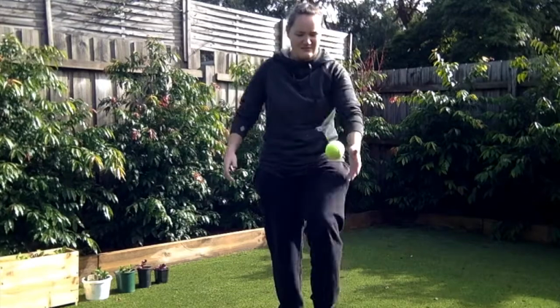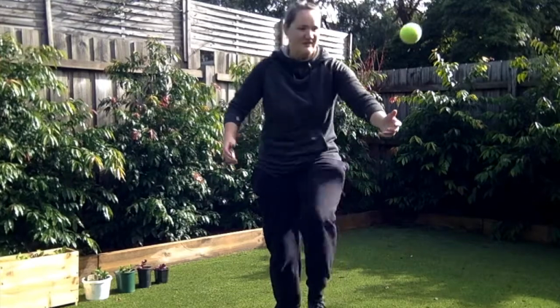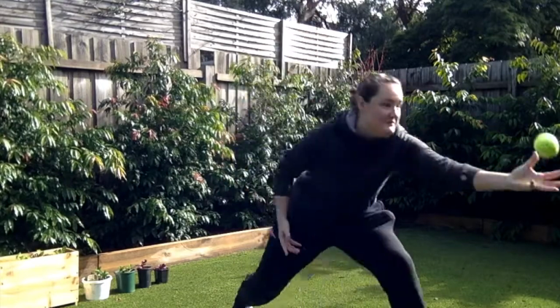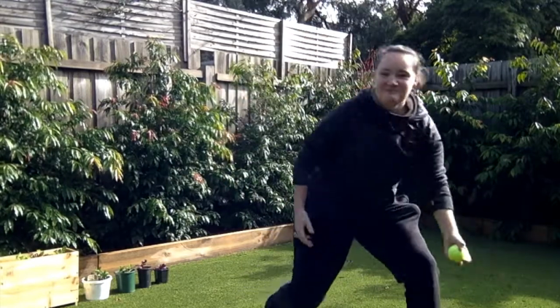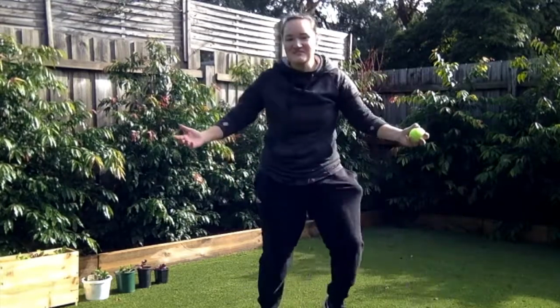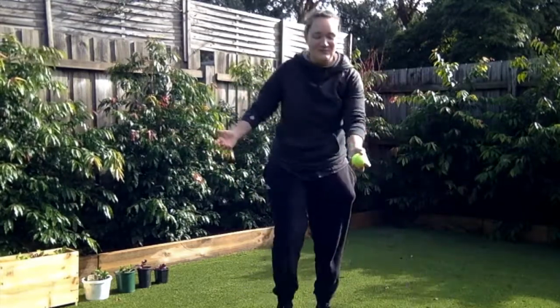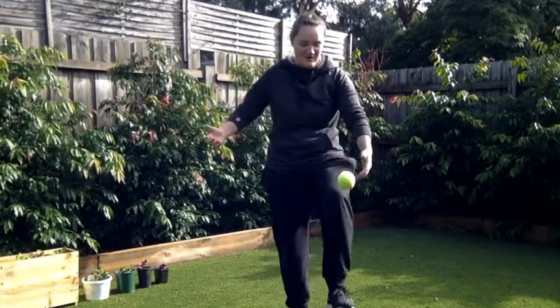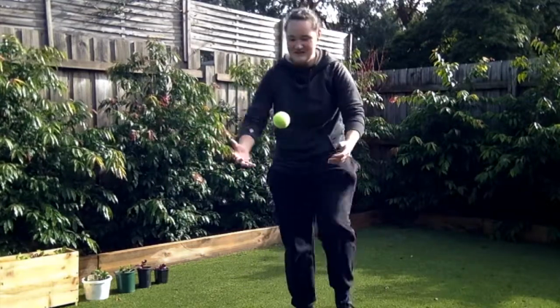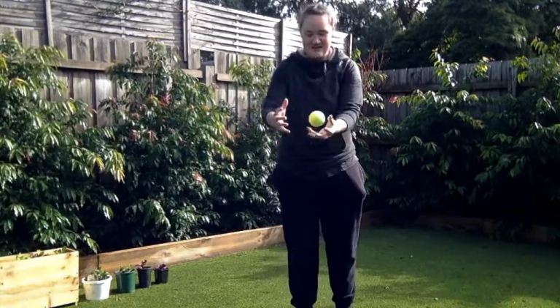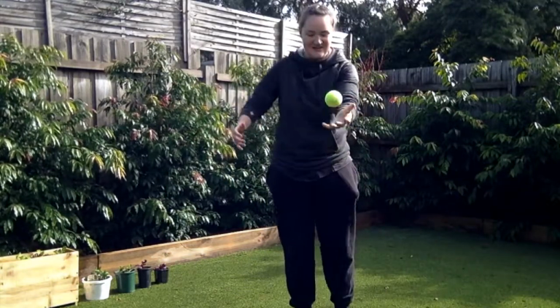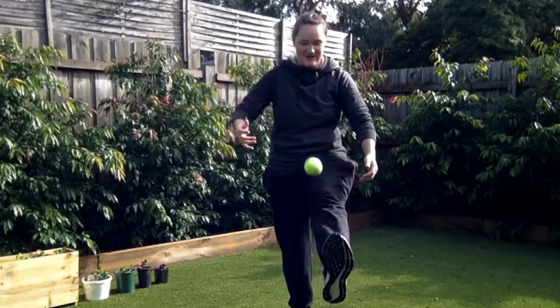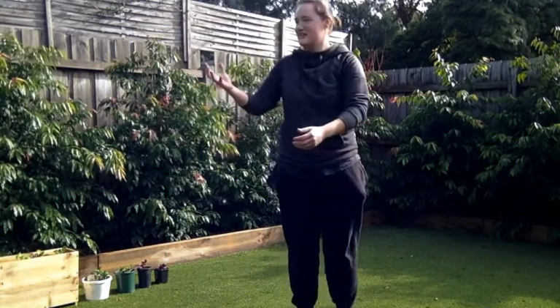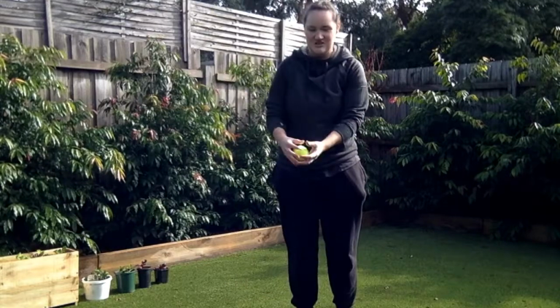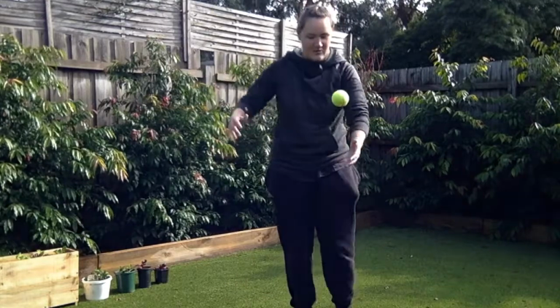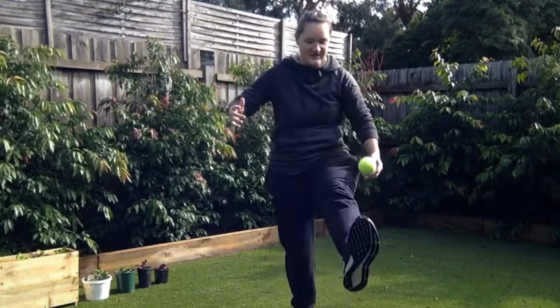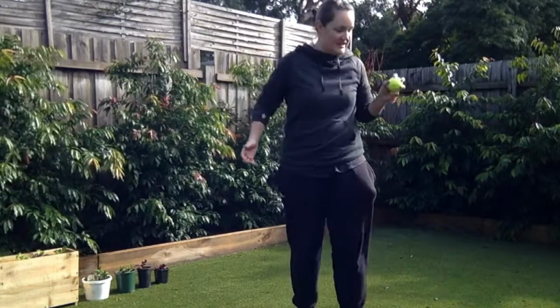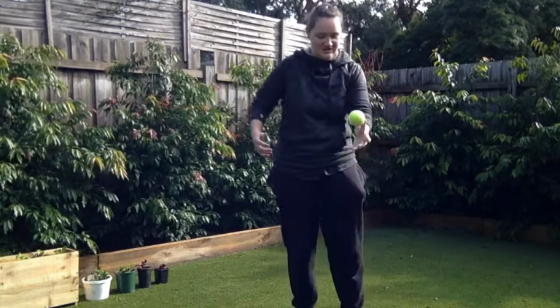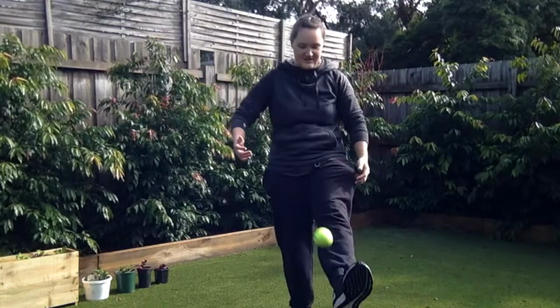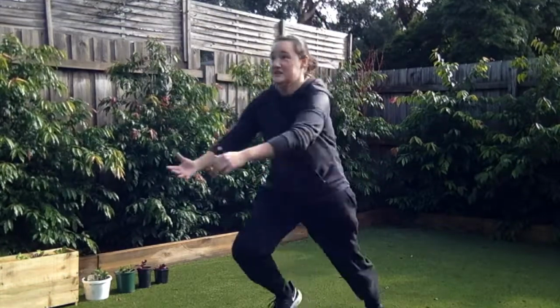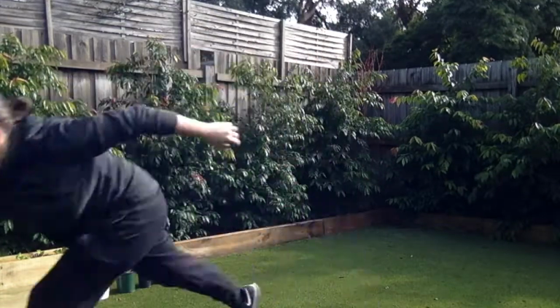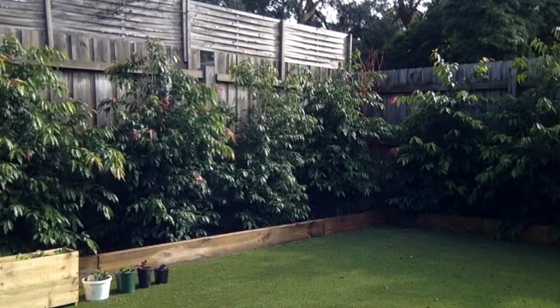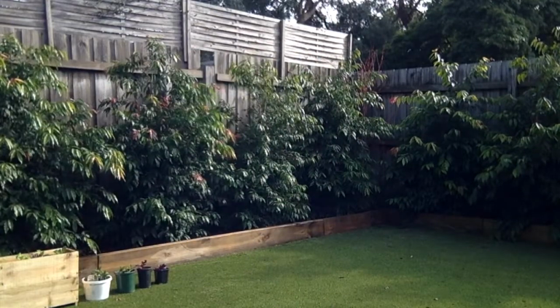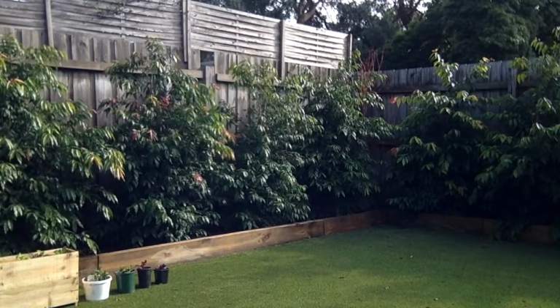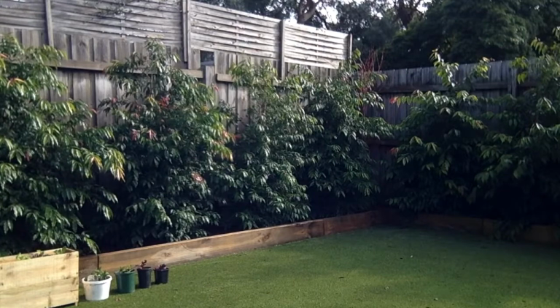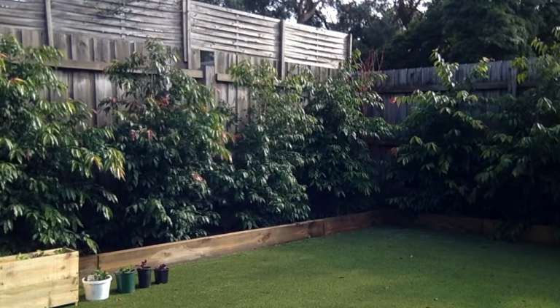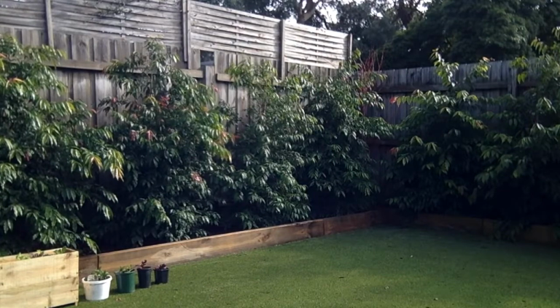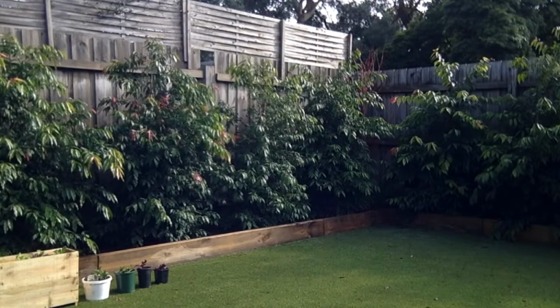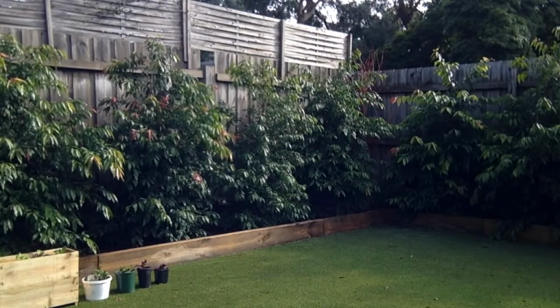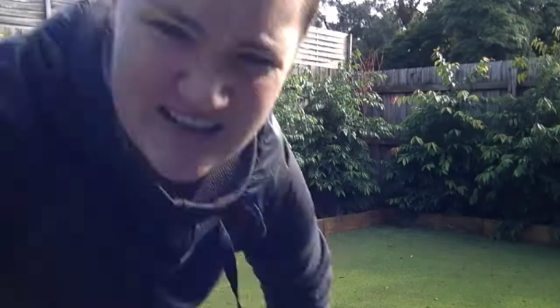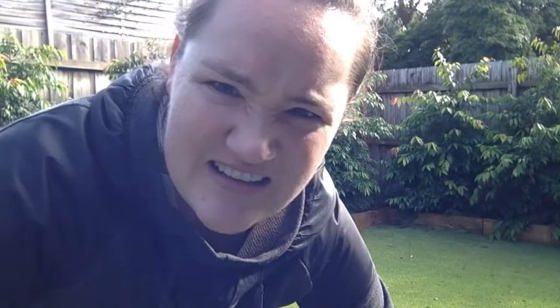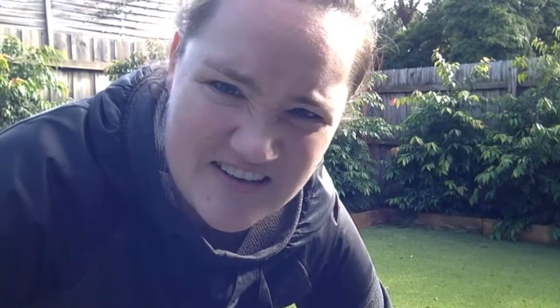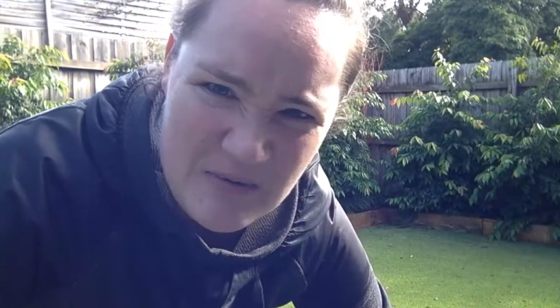That was better. Simple: throw it, kick it, catch it. Throw it, kick it, catch it. Throw it, kick it — oh, I did not catch it. I did not catch that one.